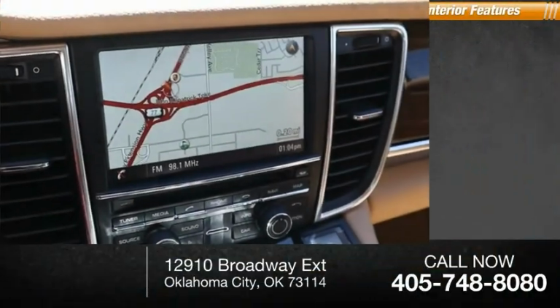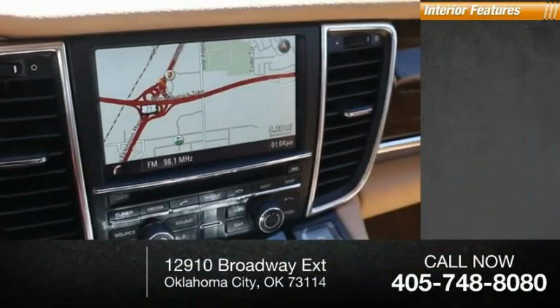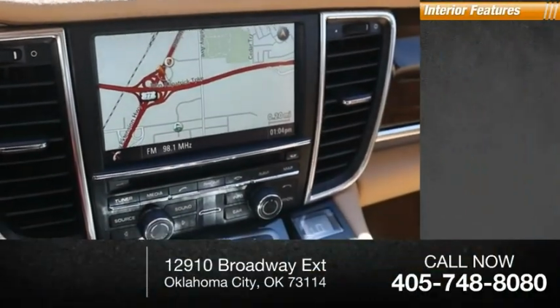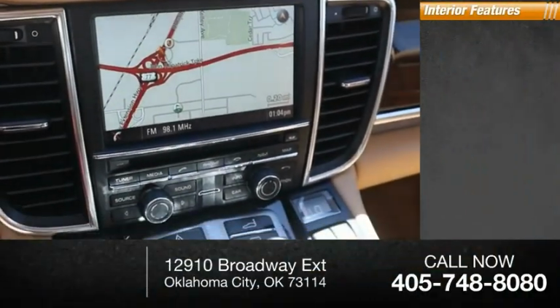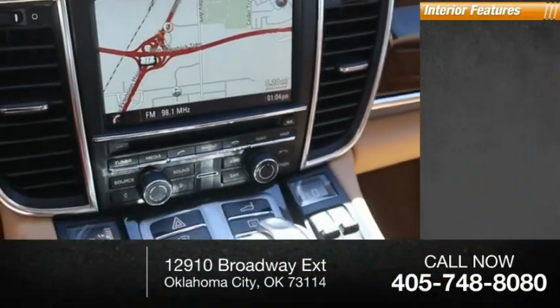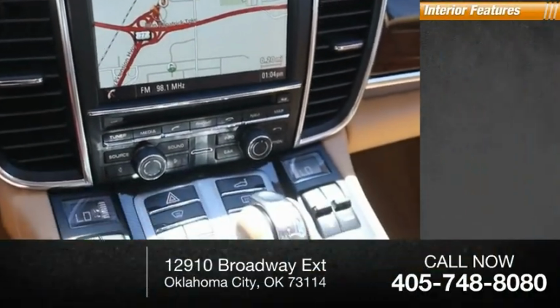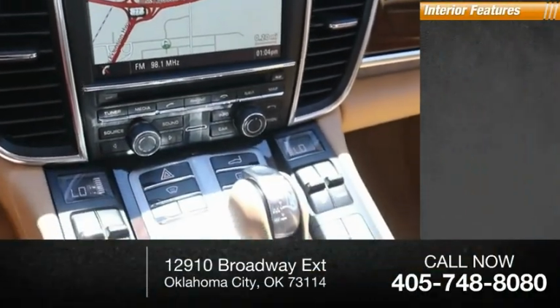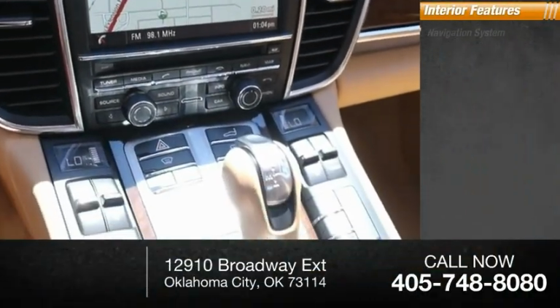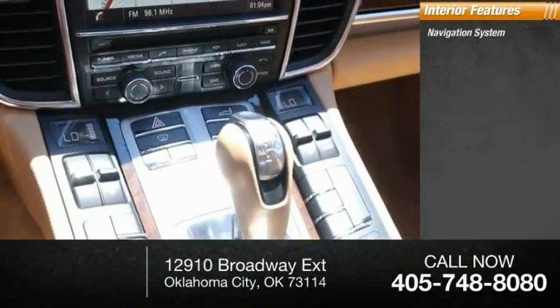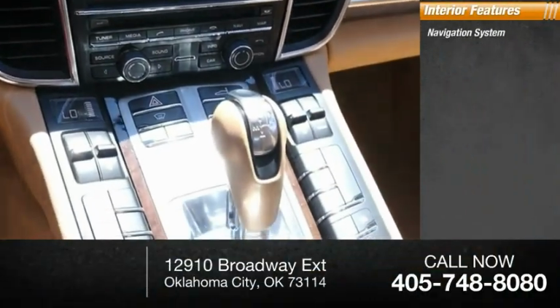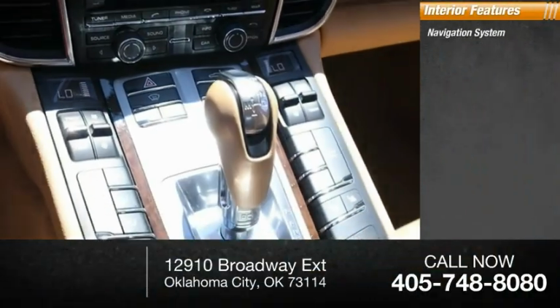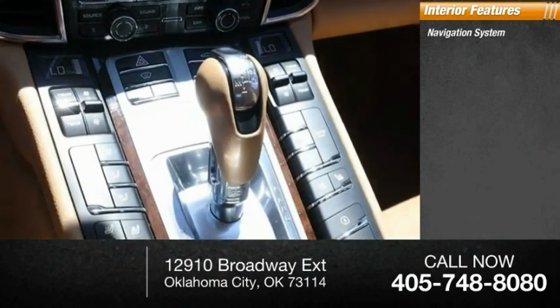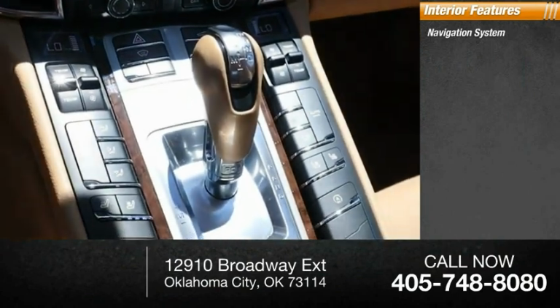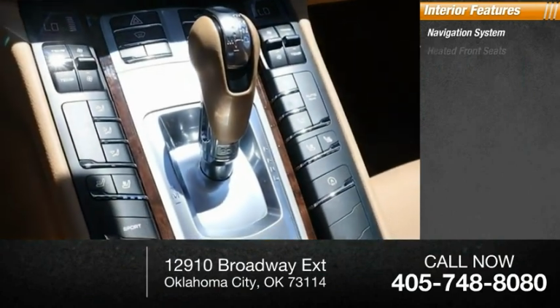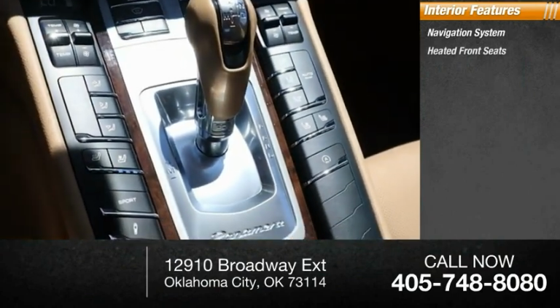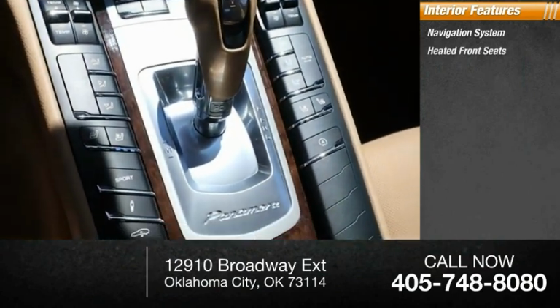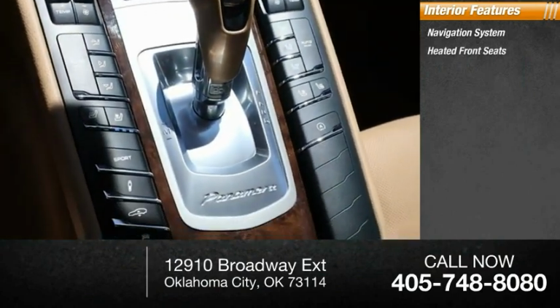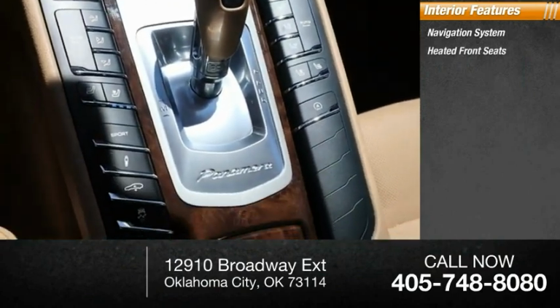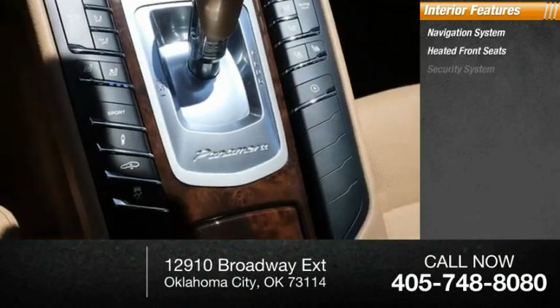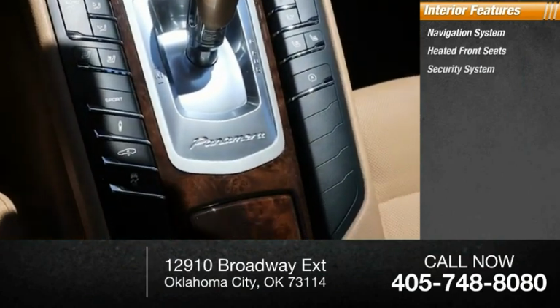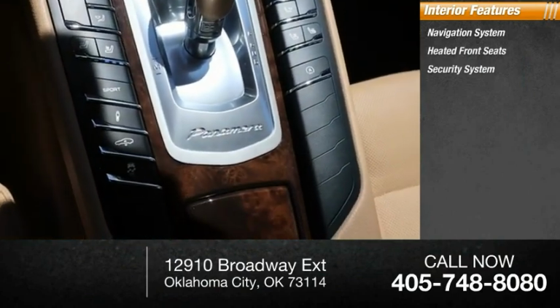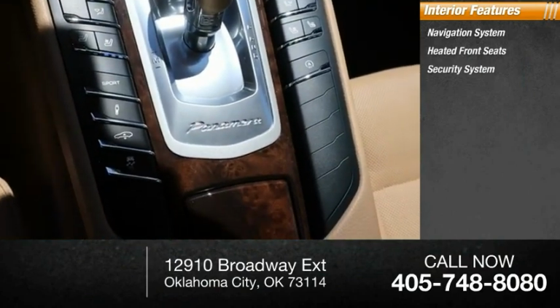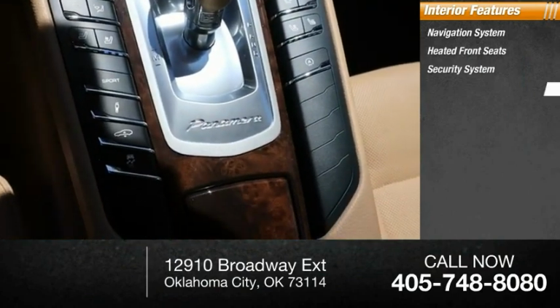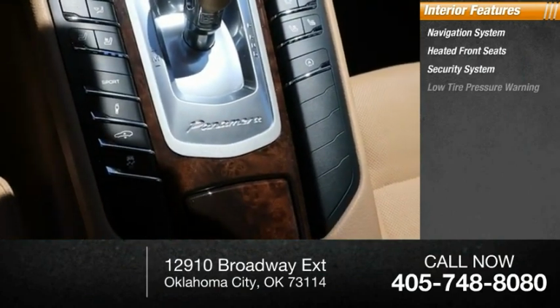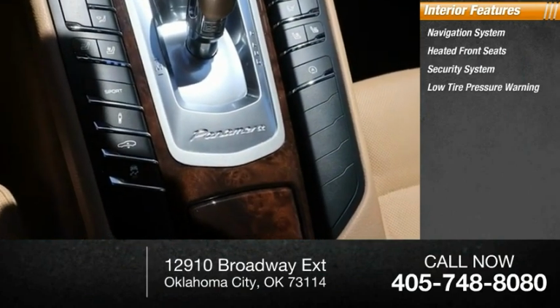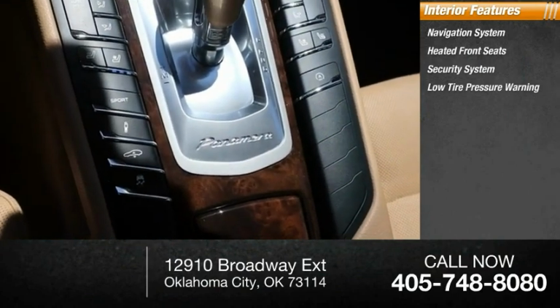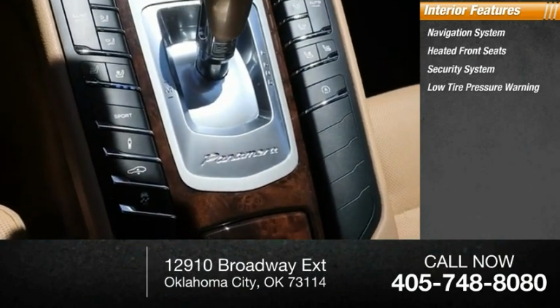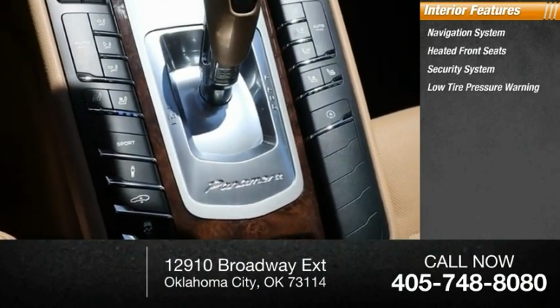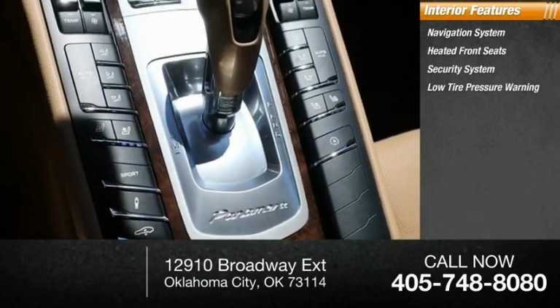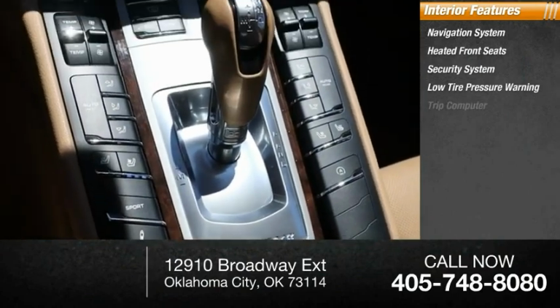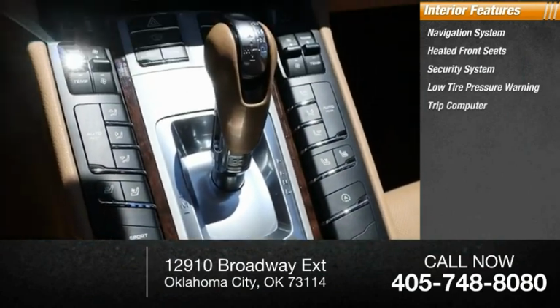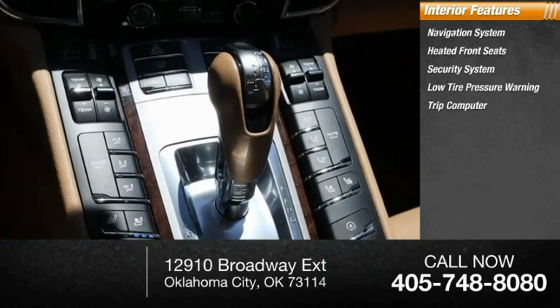Inside you'll find a navigation system, heated front seats, security system, low tire pressure warning, and trip computer.